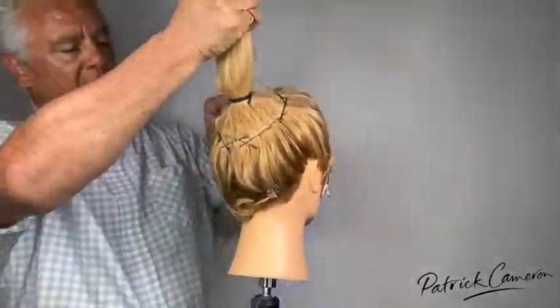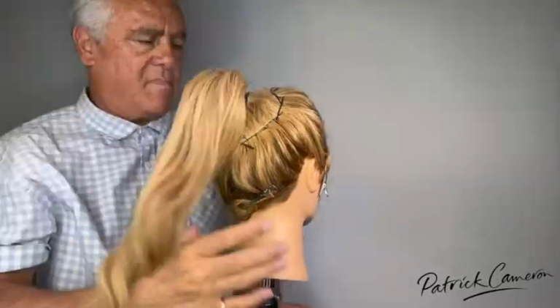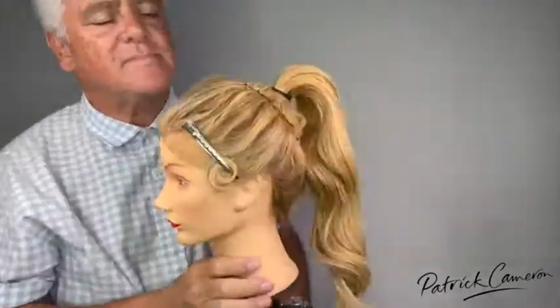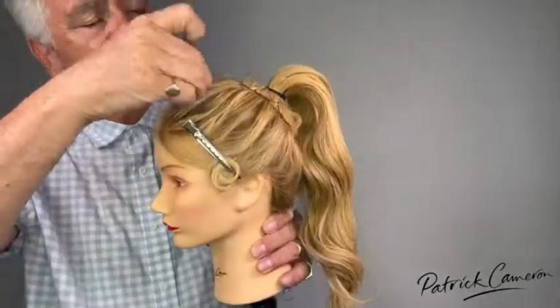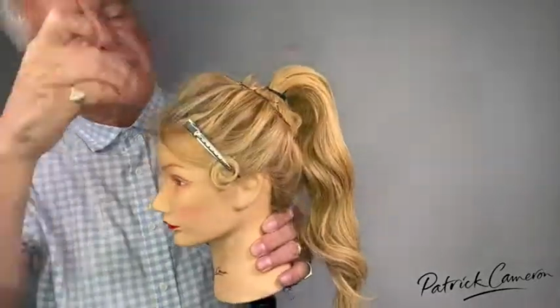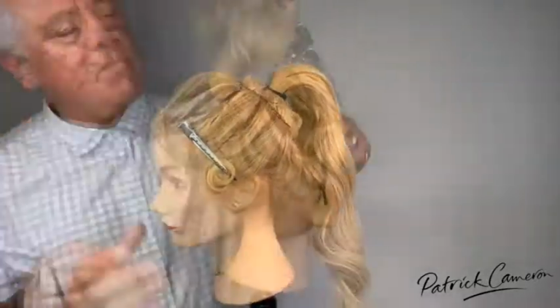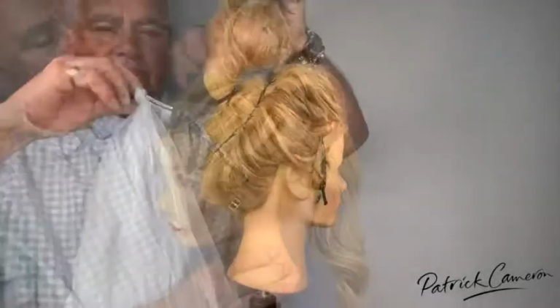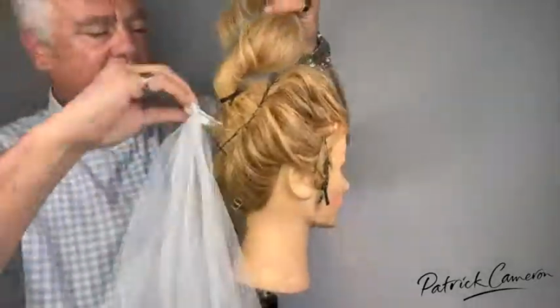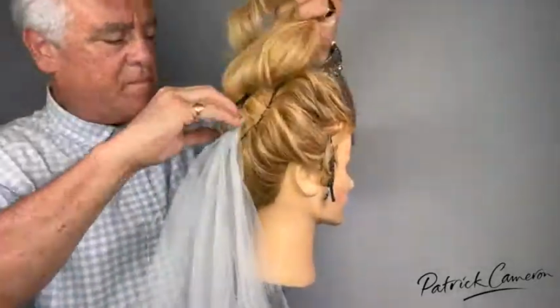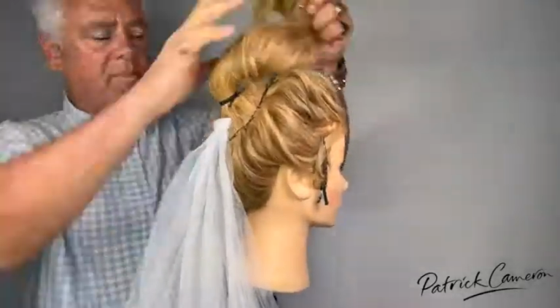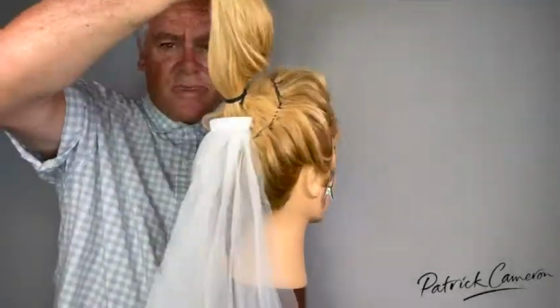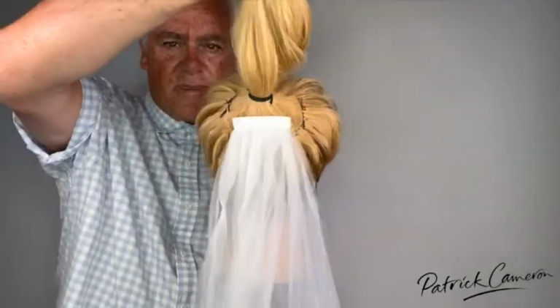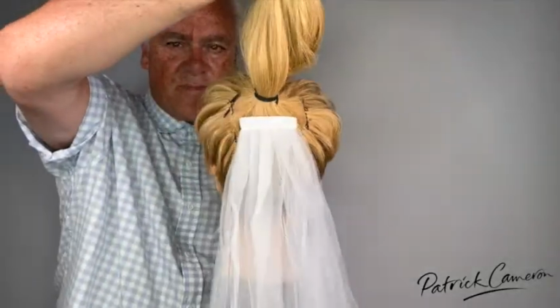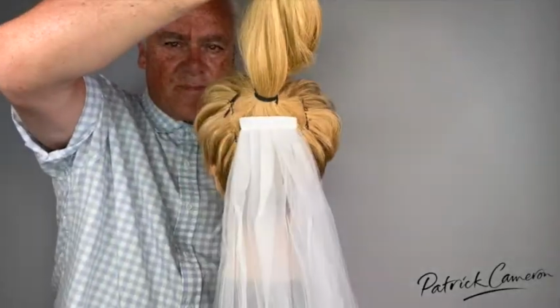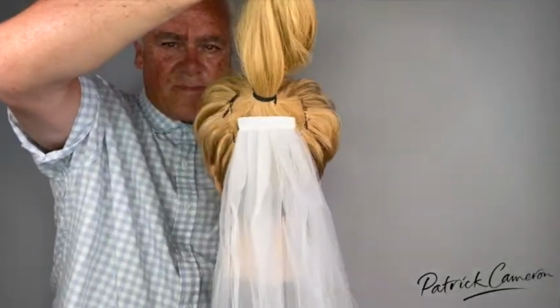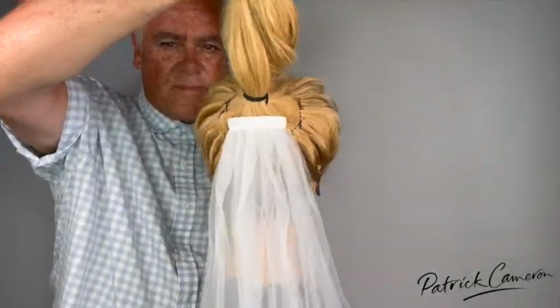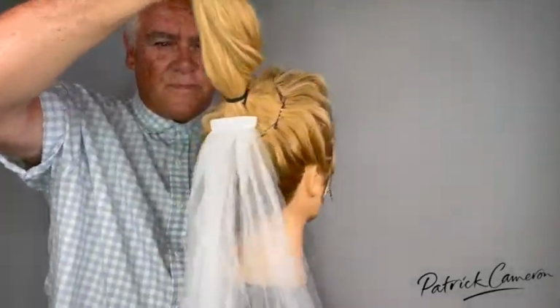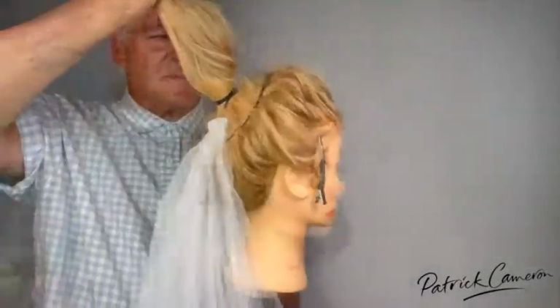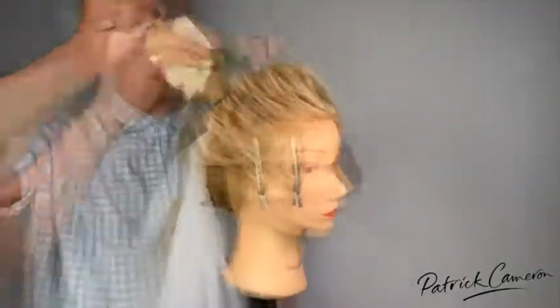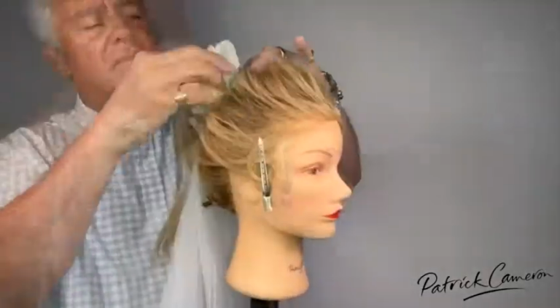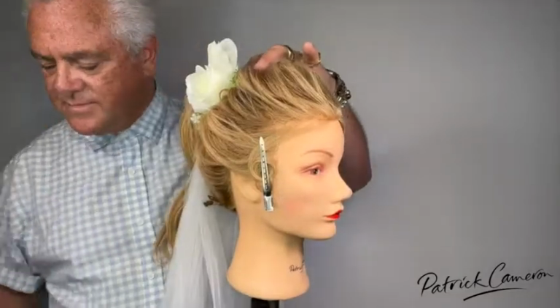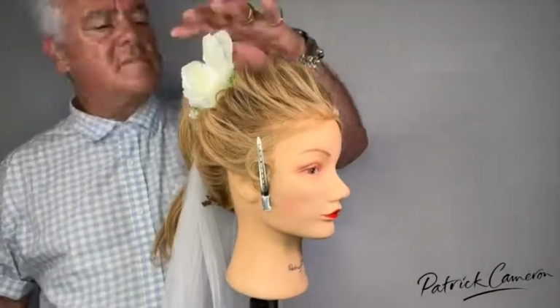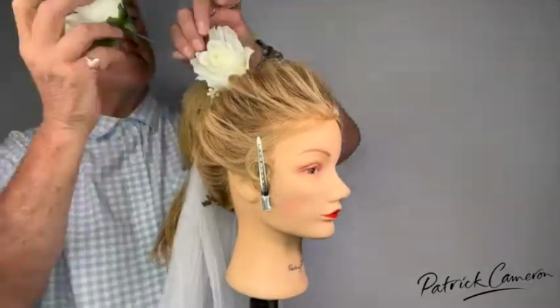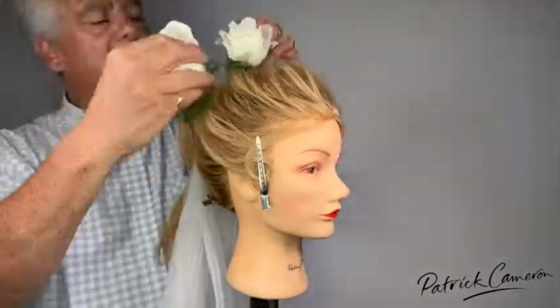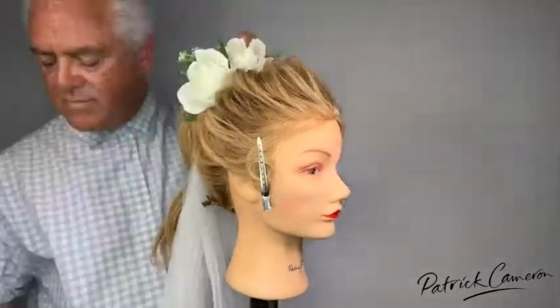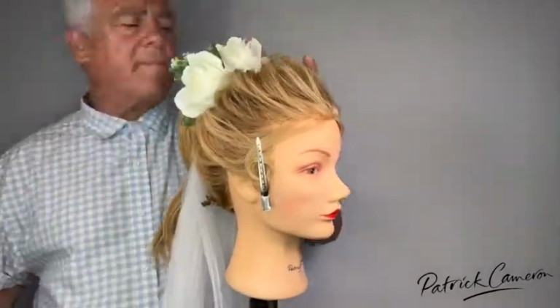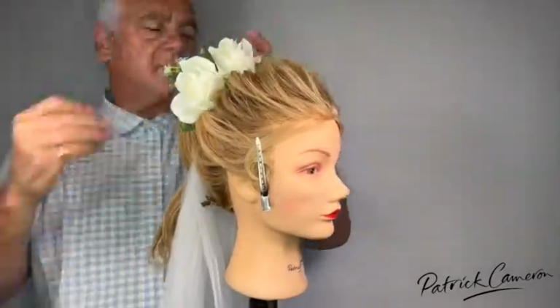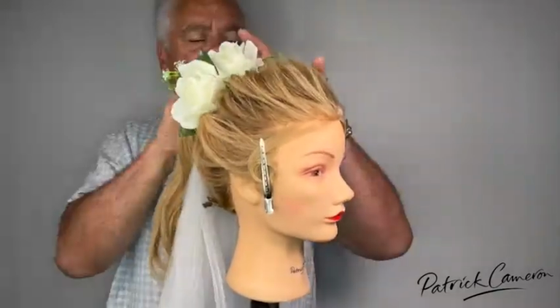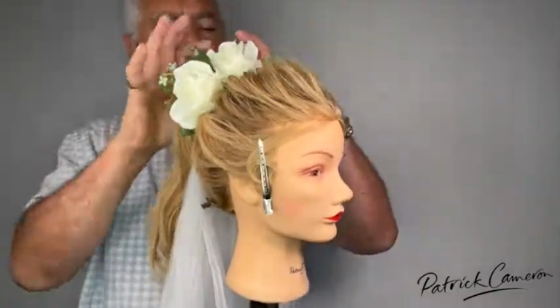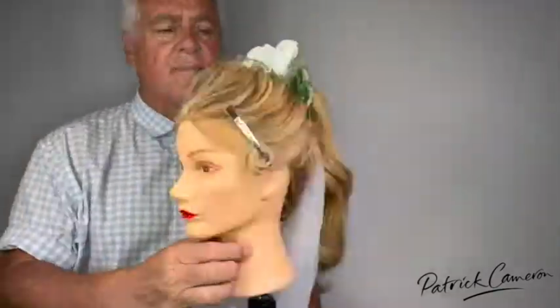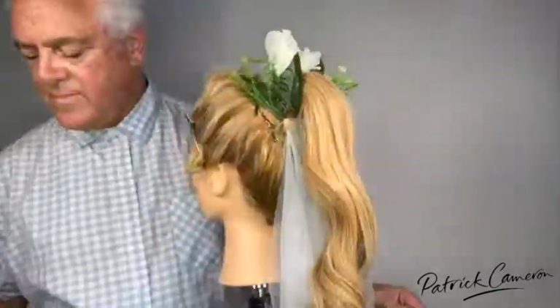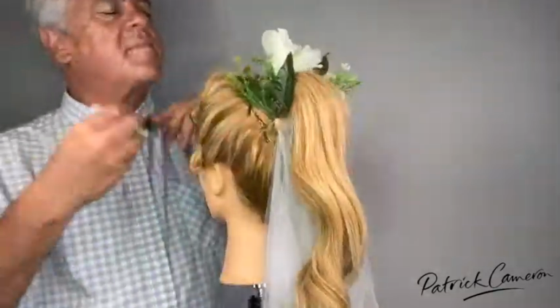This is a great hairstyle and one that I just know you're going to love. There goes the veil — now we're going to put in the flowers and away we go until we finish this hairstyle.